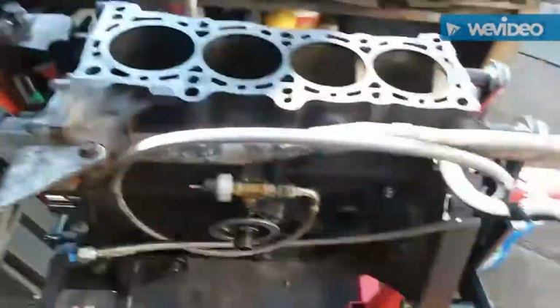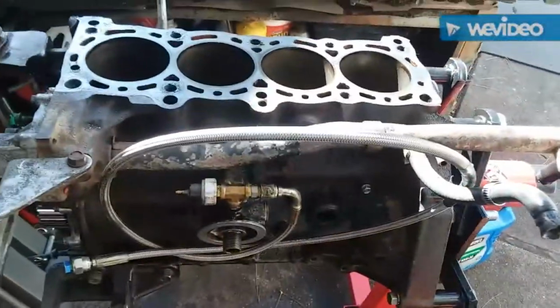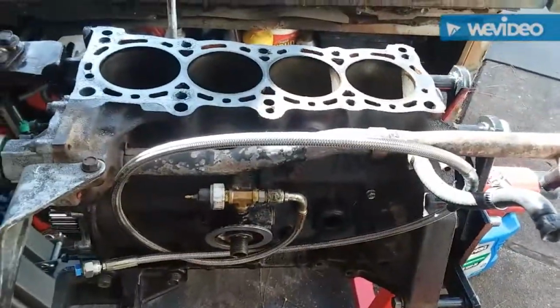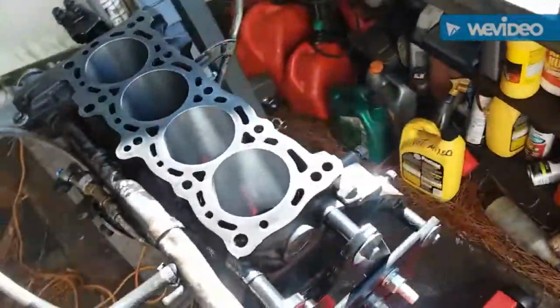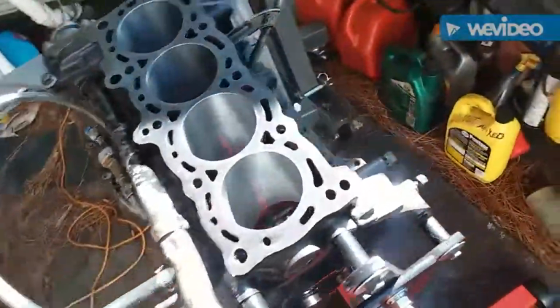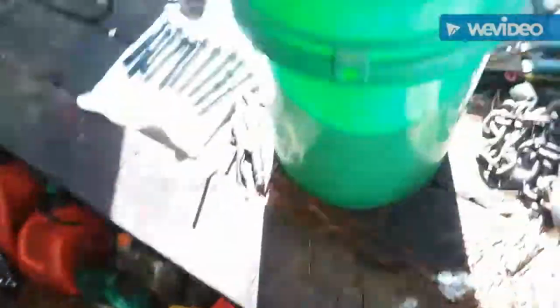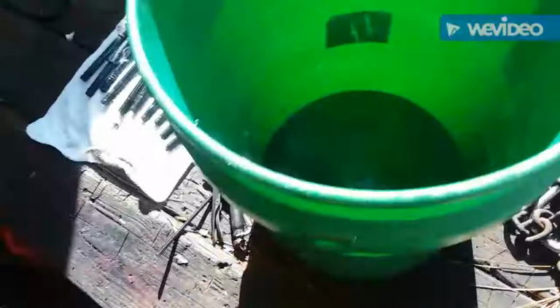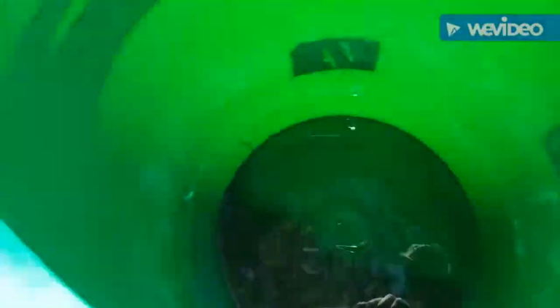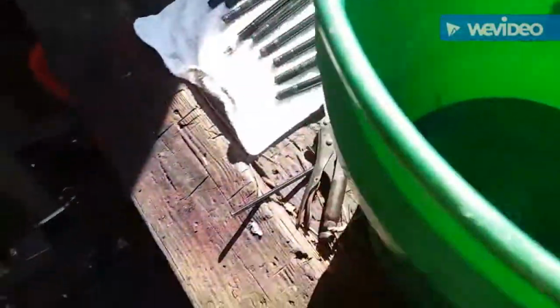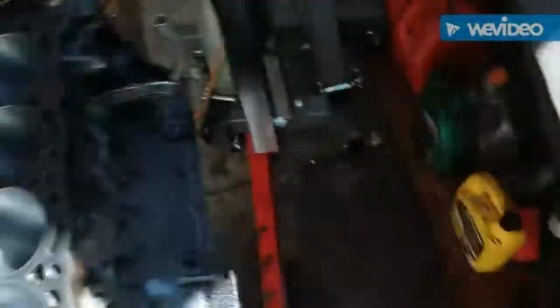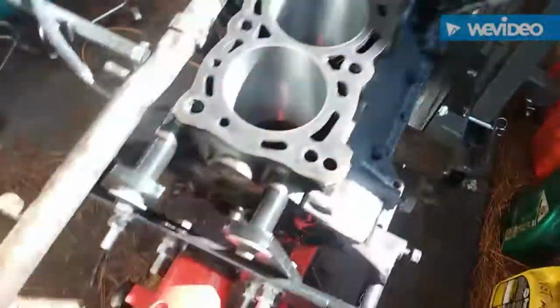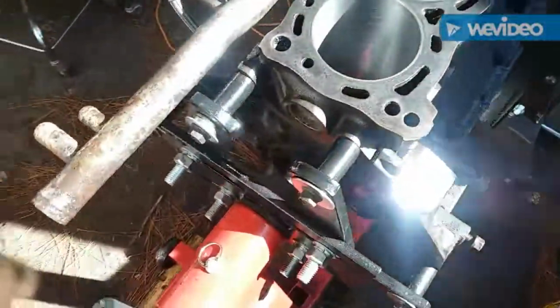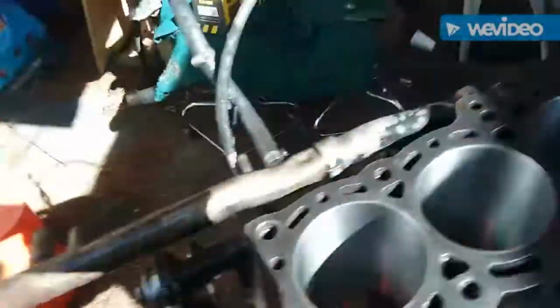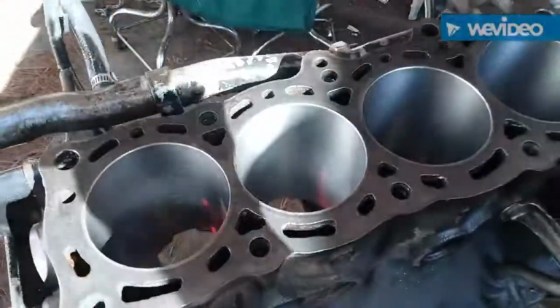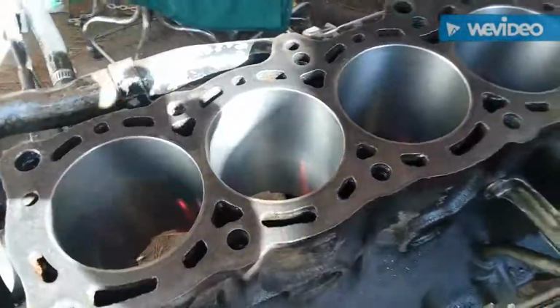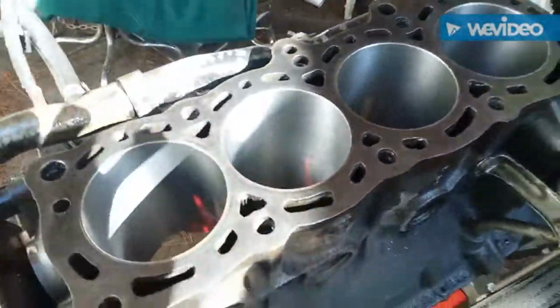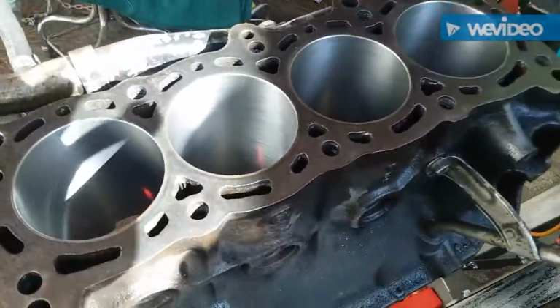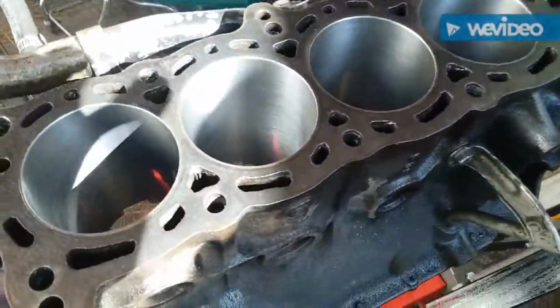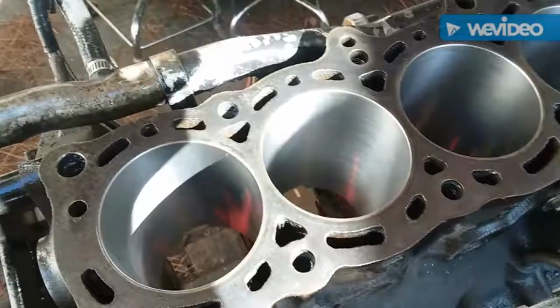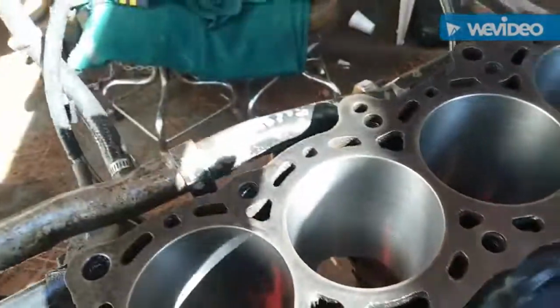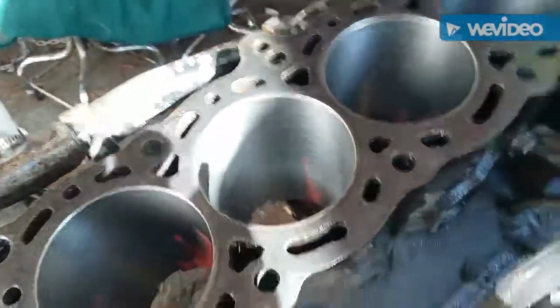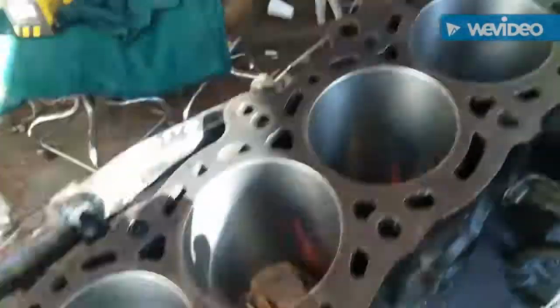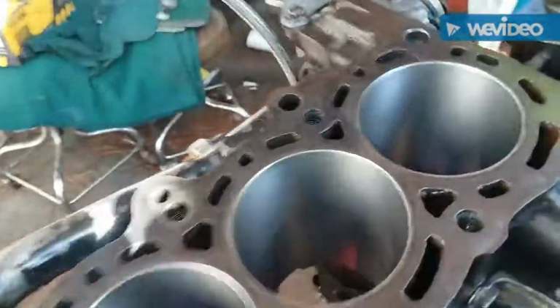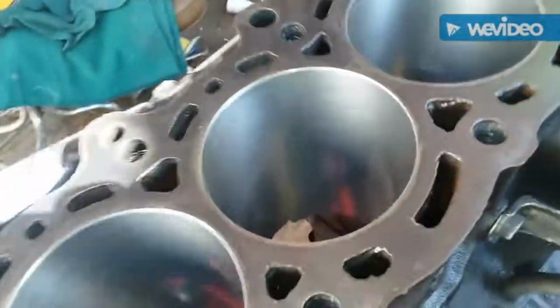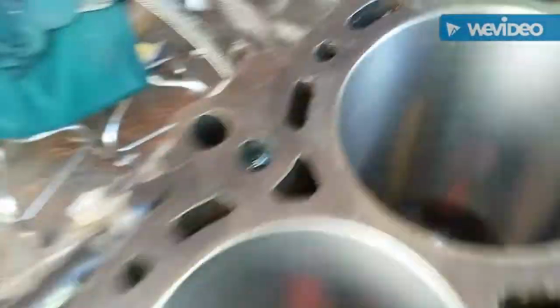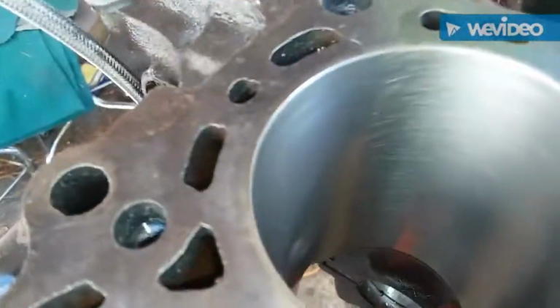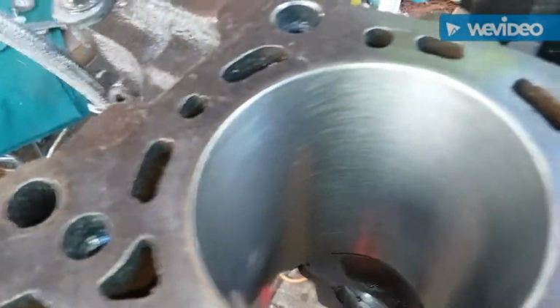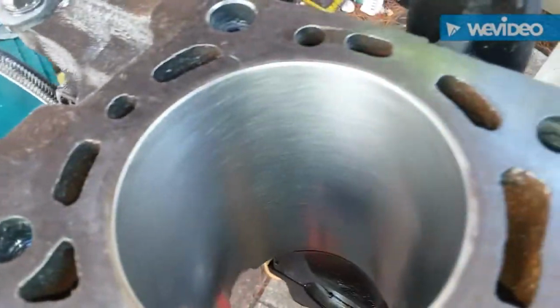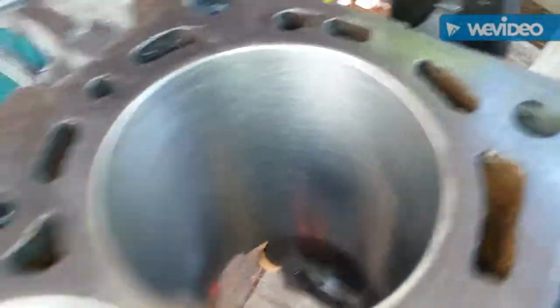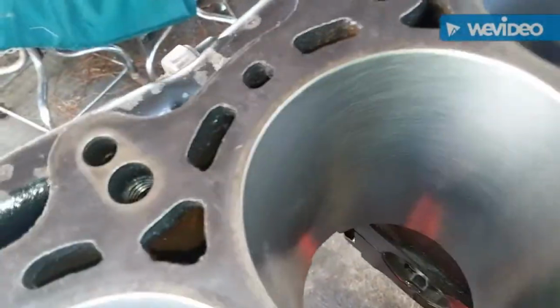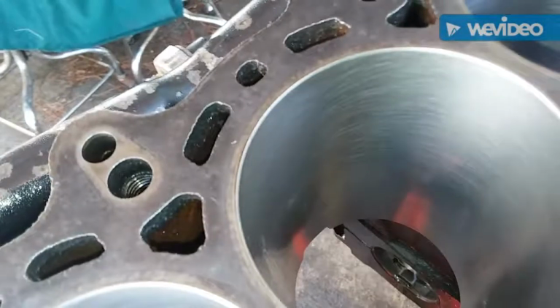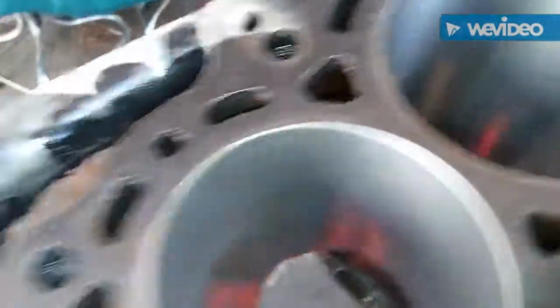We're going to hone these cylinders out. Used our flex hone with 10W oil — you want to do a 45-degree hatch pattern. Couldn't get all the up-and-down lines out of it, but it's a lot better than it was.